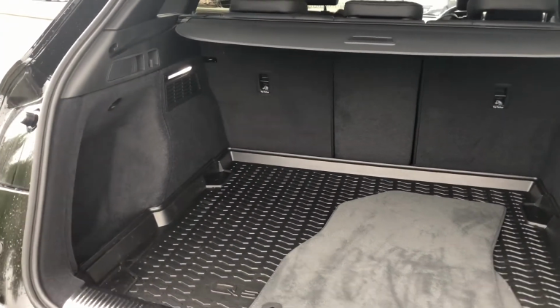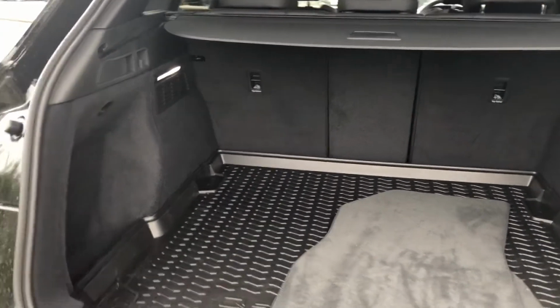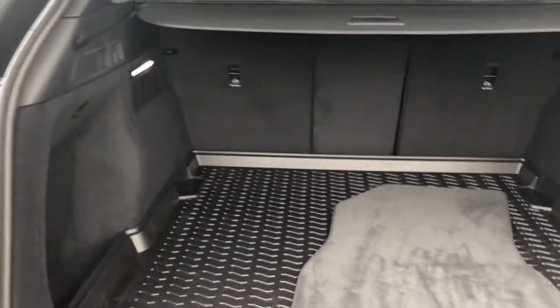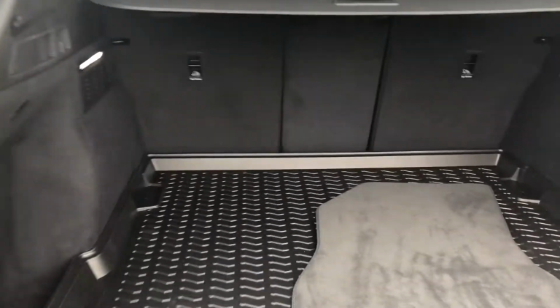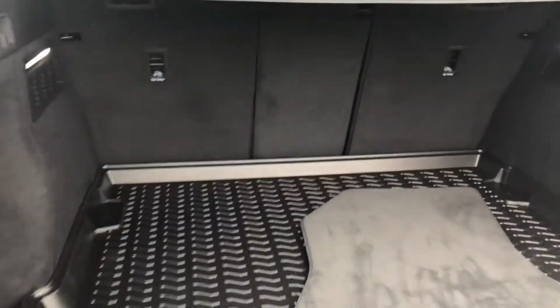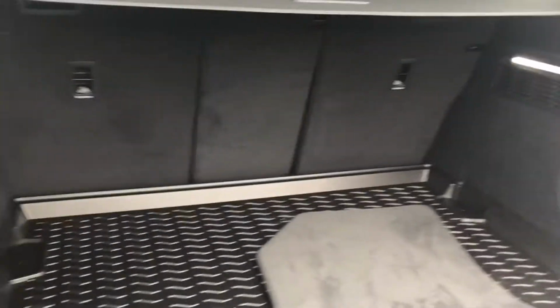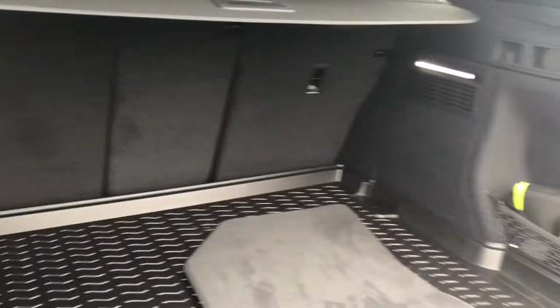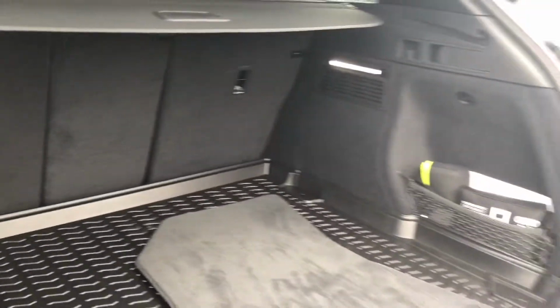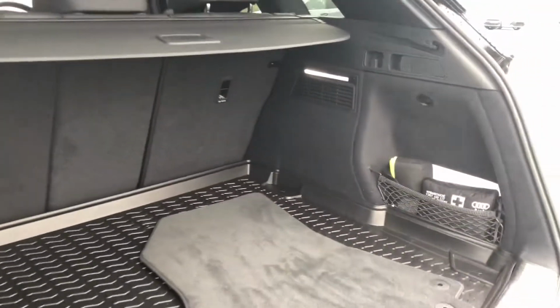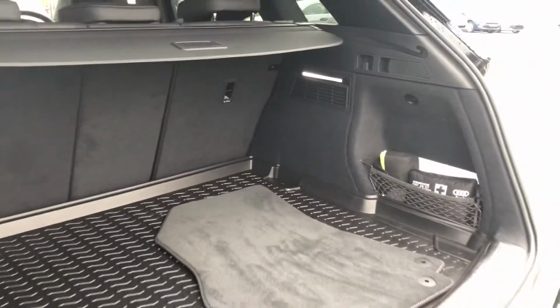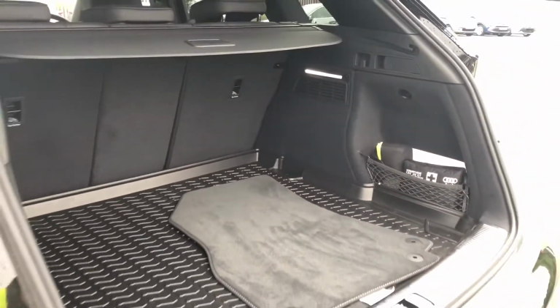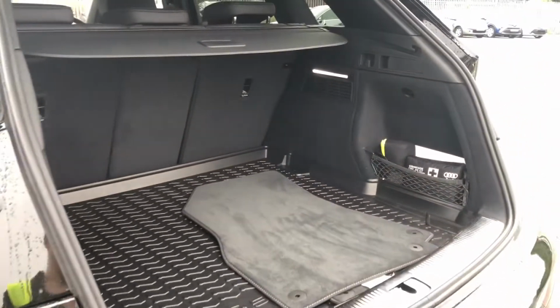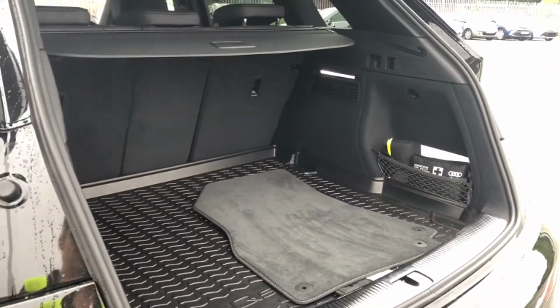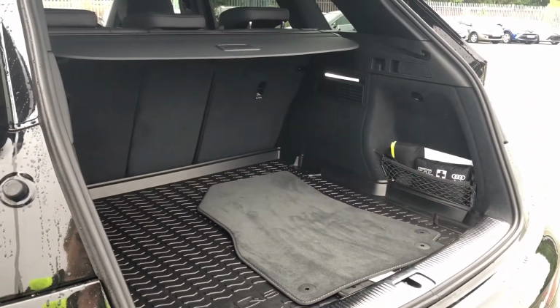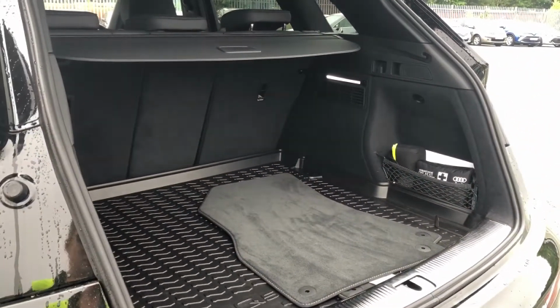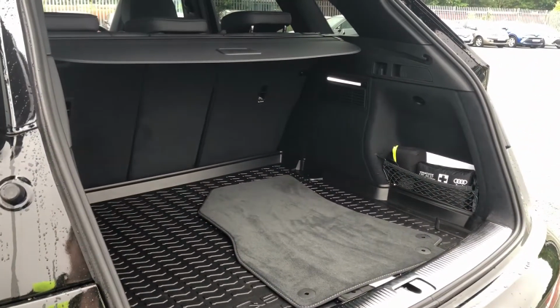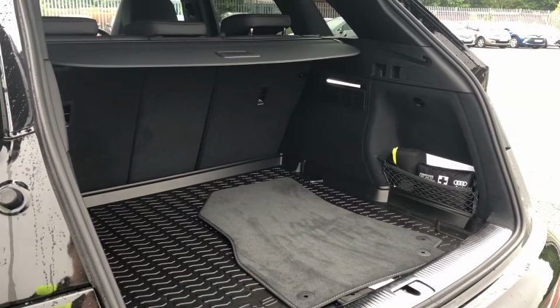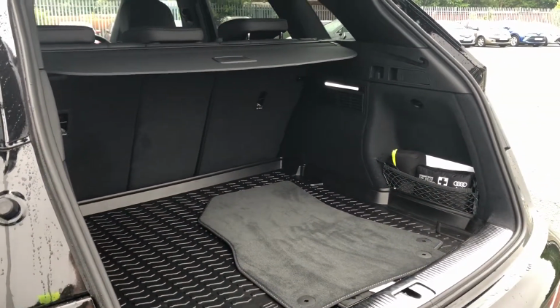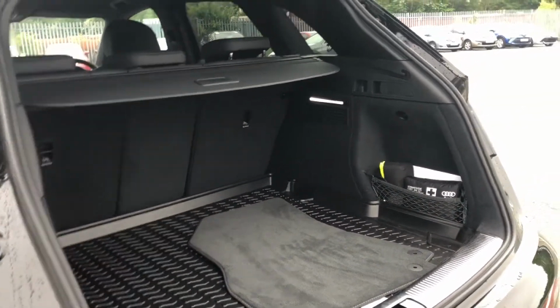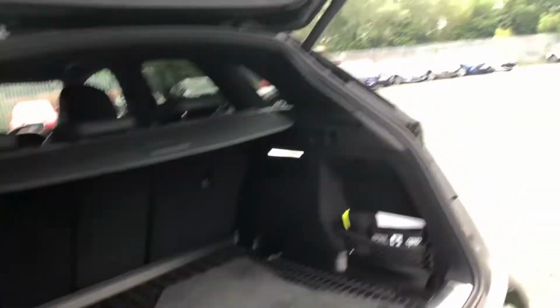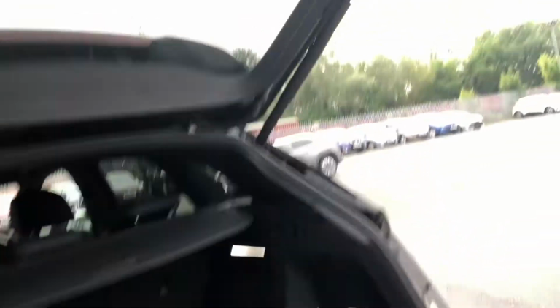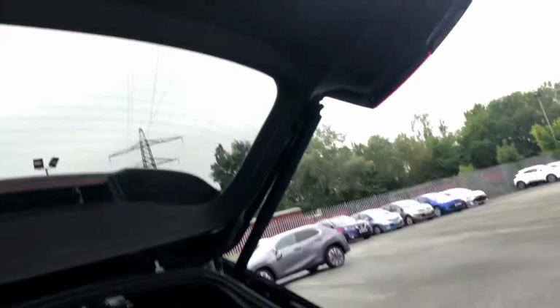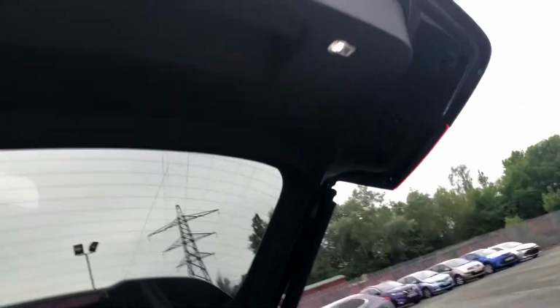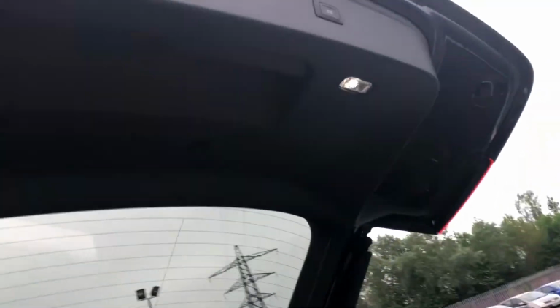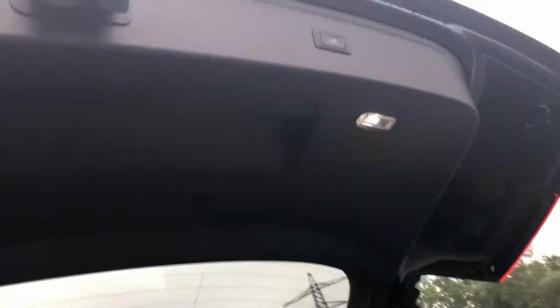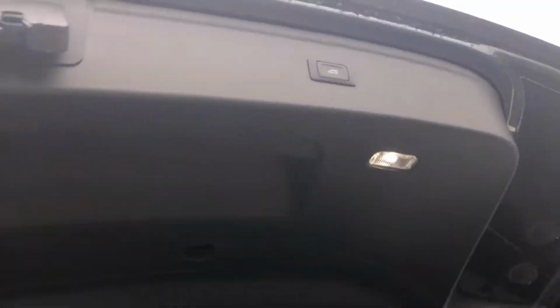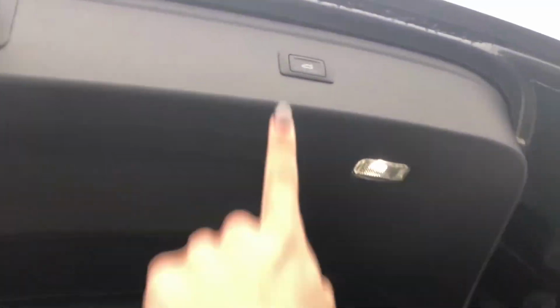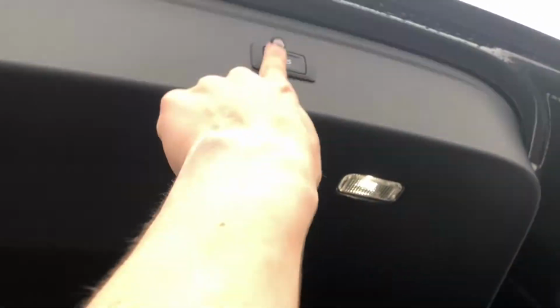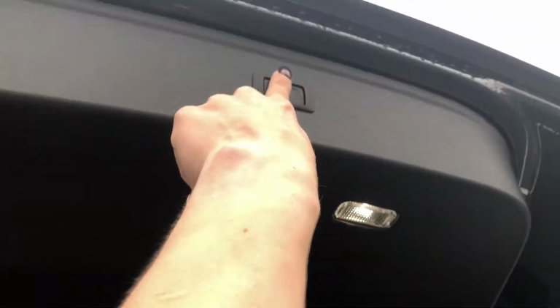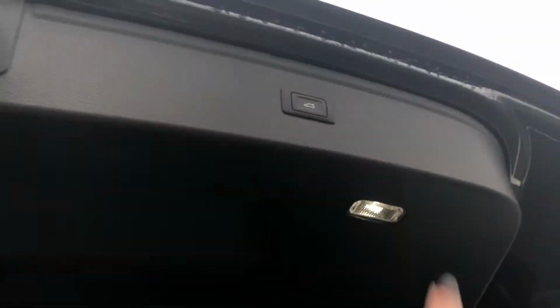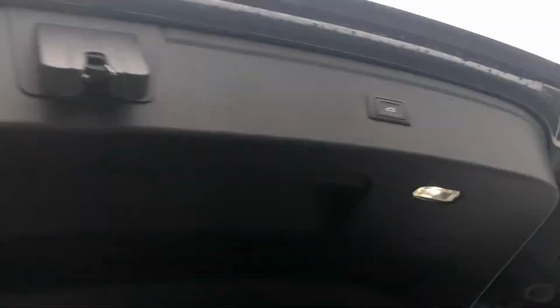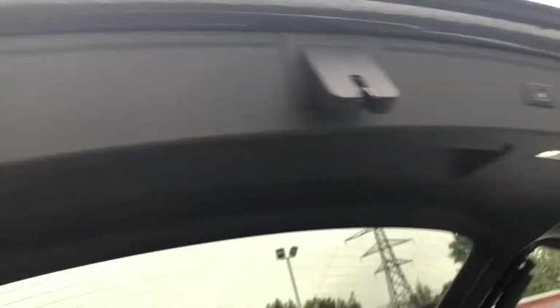So adding all your things should be super easy. And once you've loaded everything you can just press the button and this will automatically close, which is a really convenient feature of the Q5.